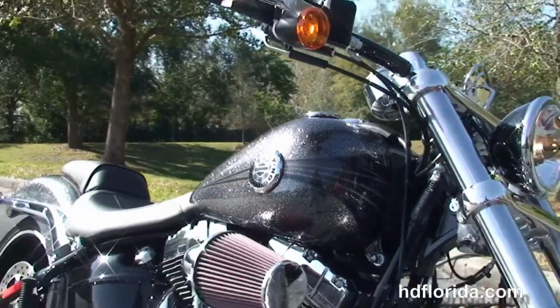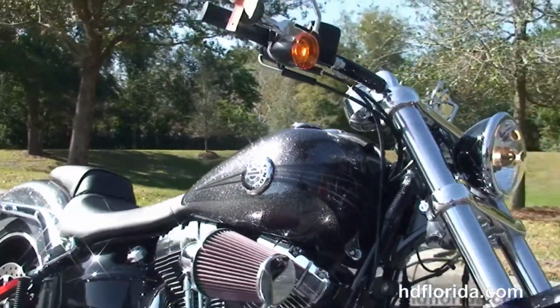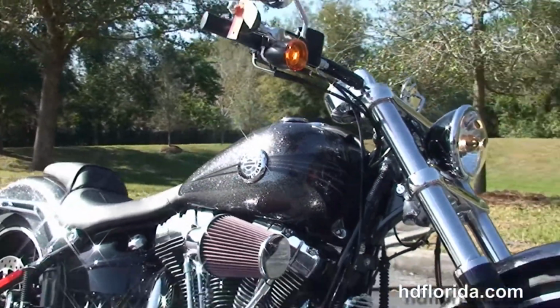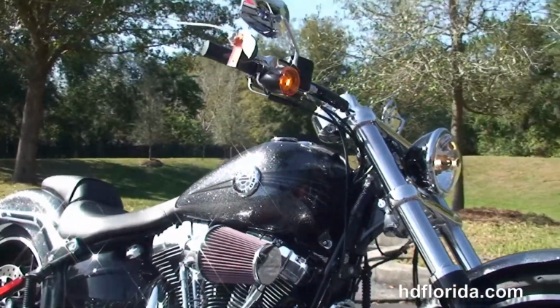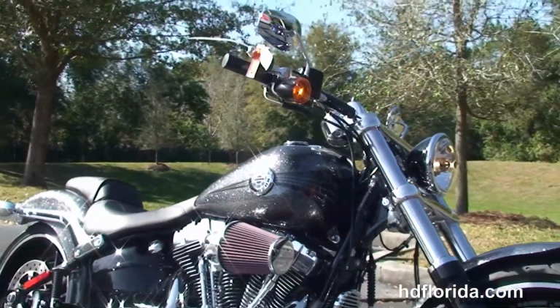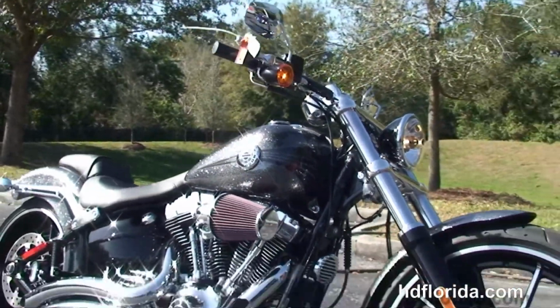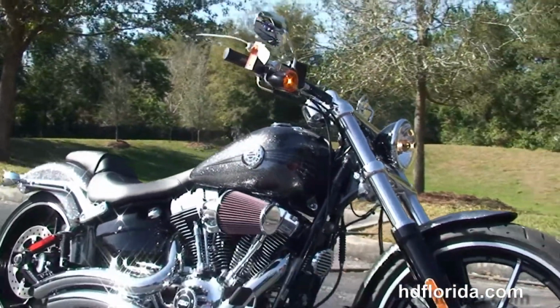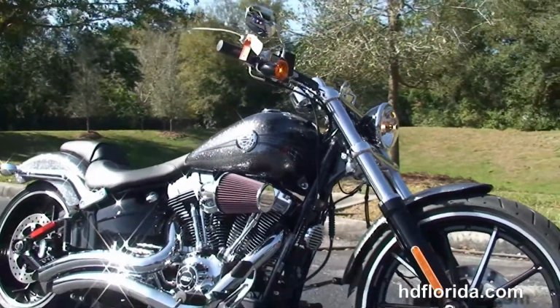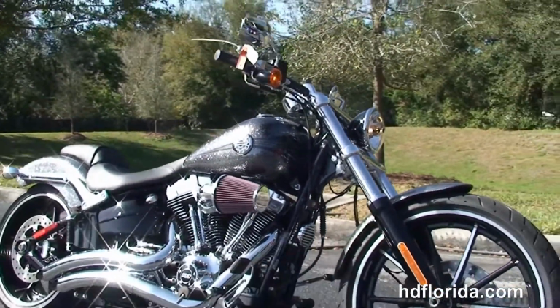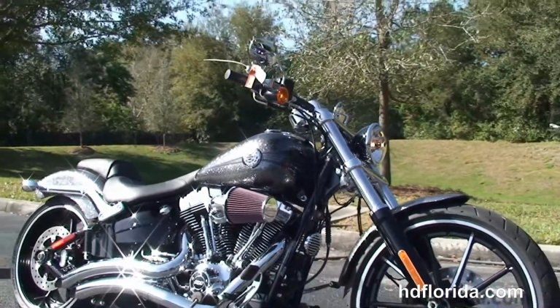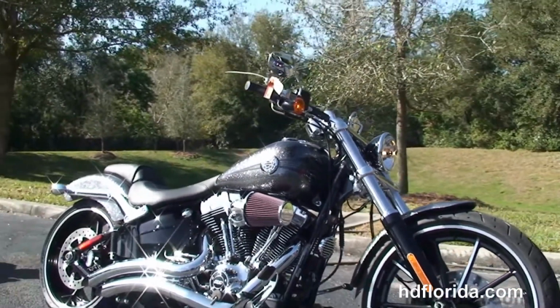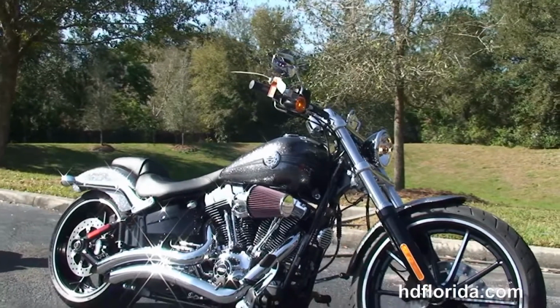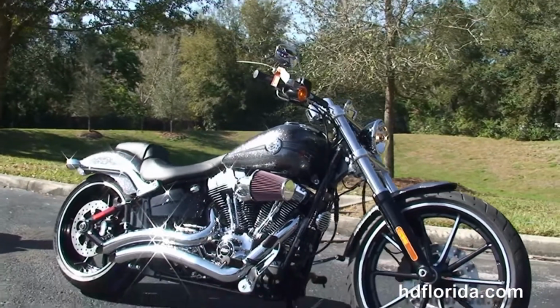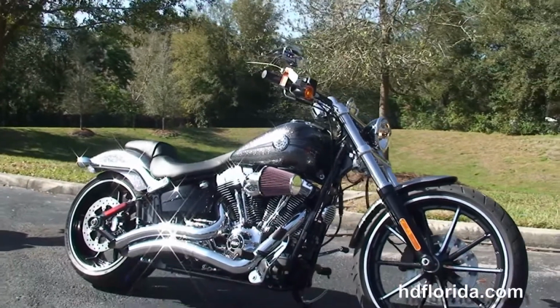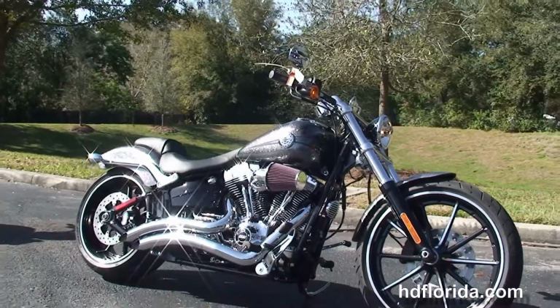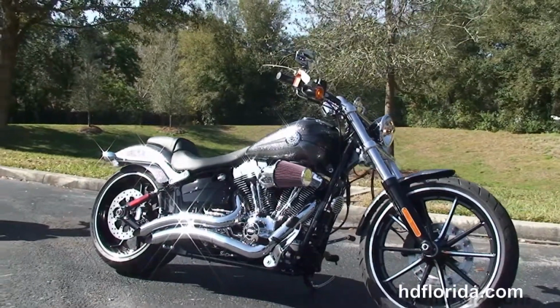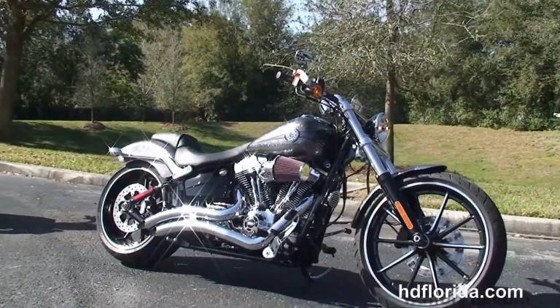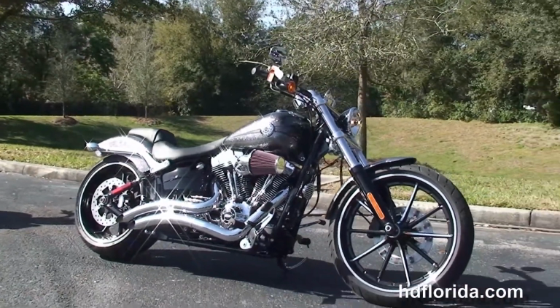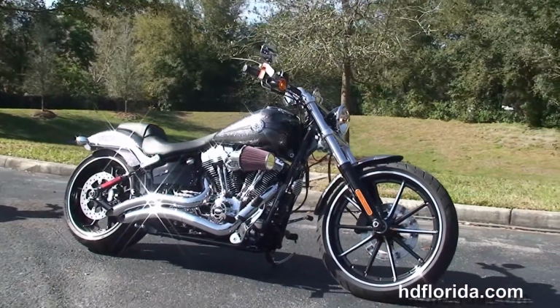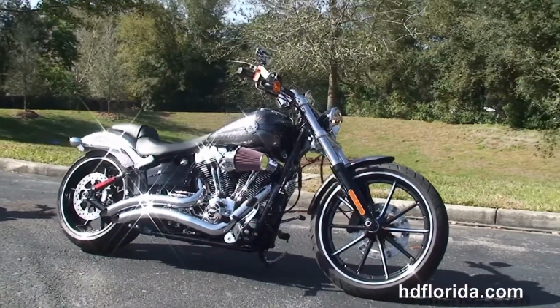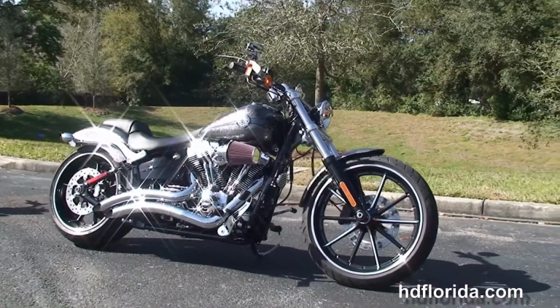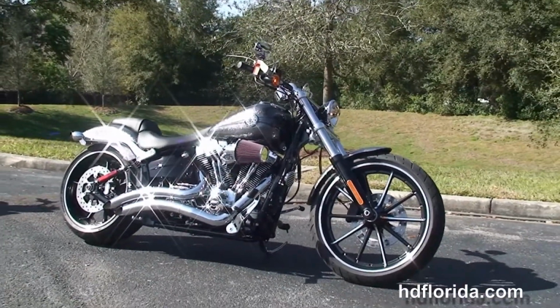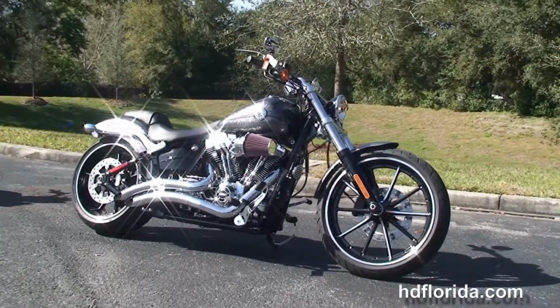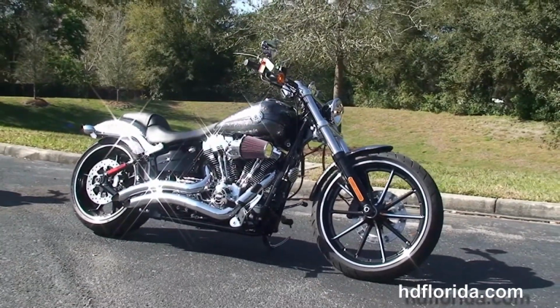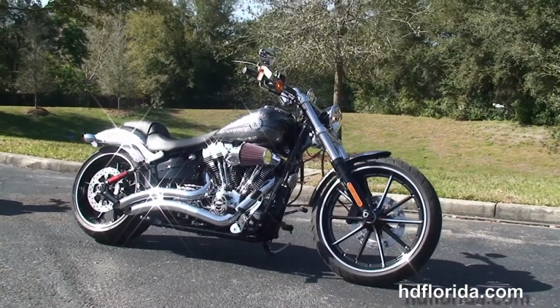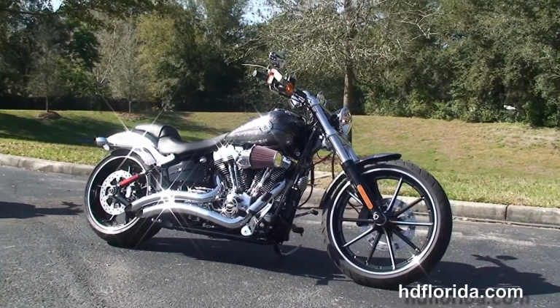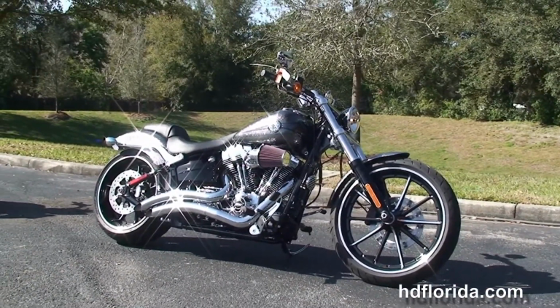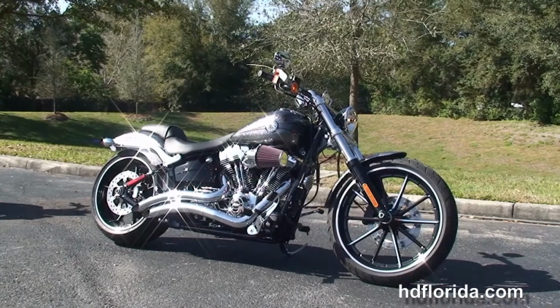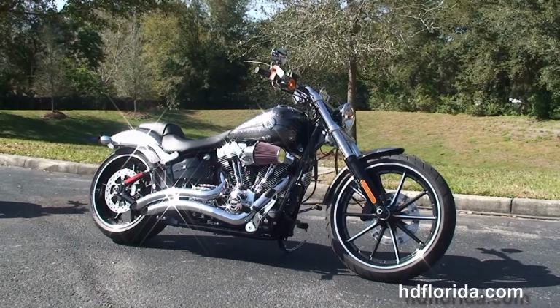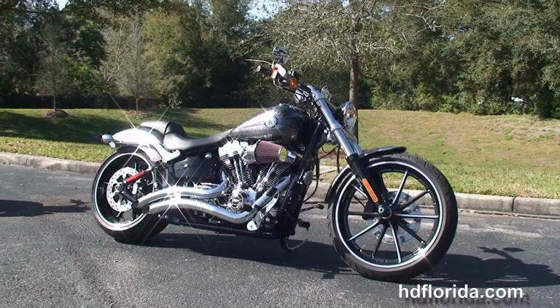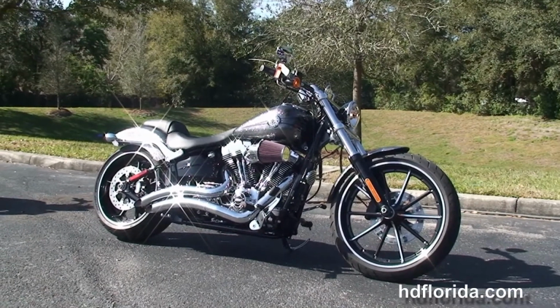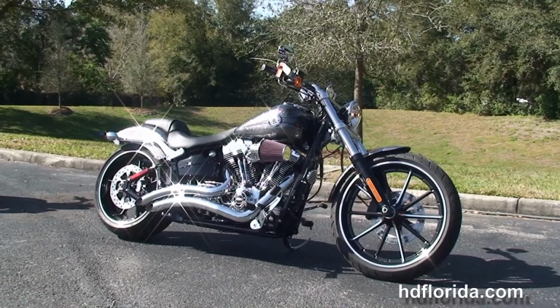Options and accessories on this bike retail out at over $2,400. We do finance new bikes up to 84 months, and here at the world-famous Harley-Davidson New Port Richey, all our bikes are fully serviced and safety inspected.